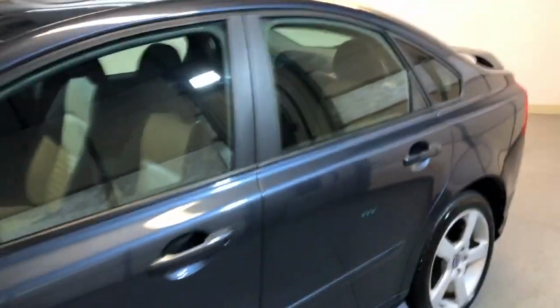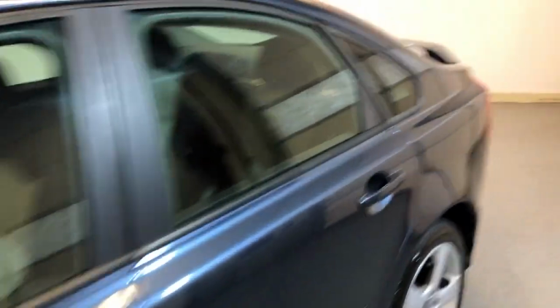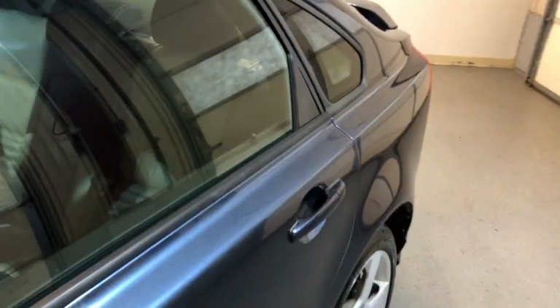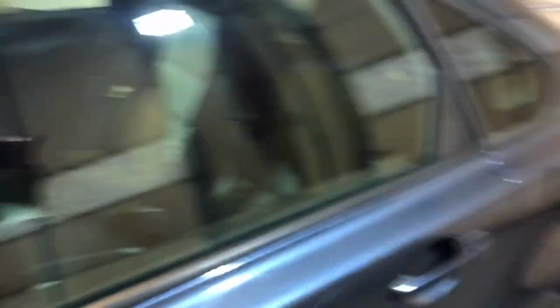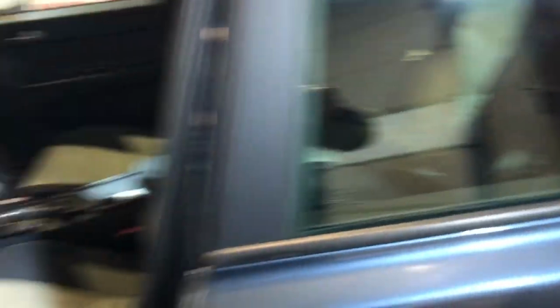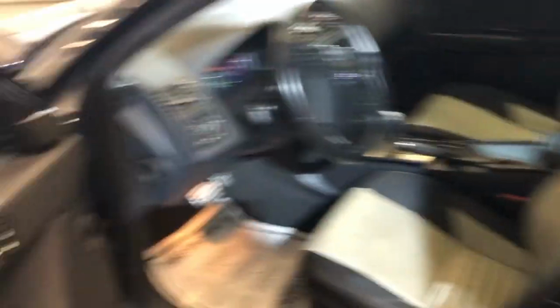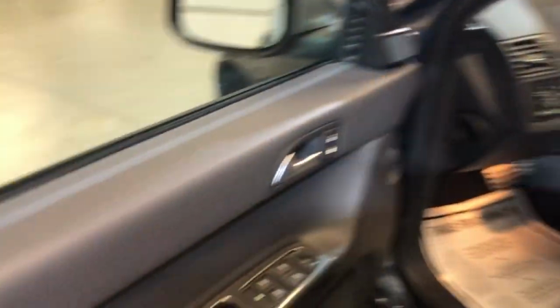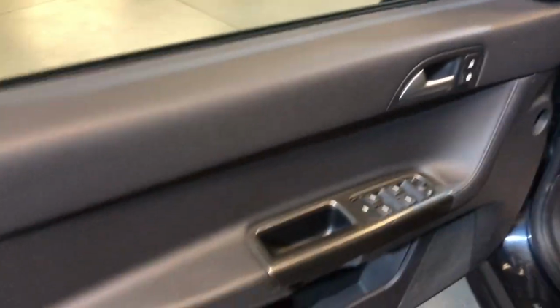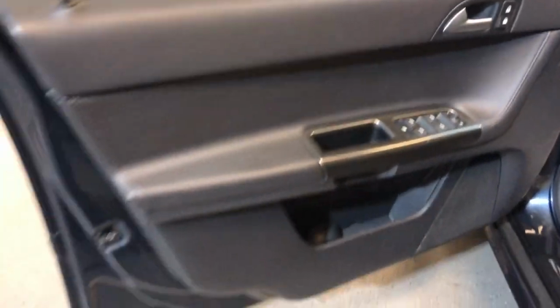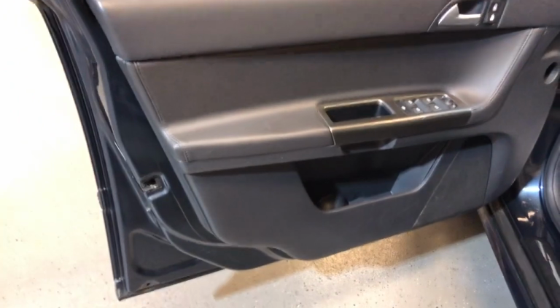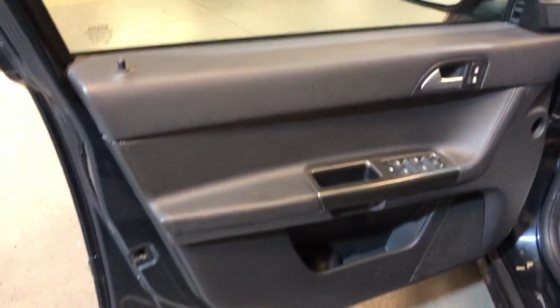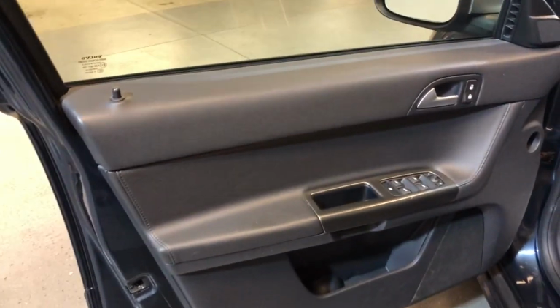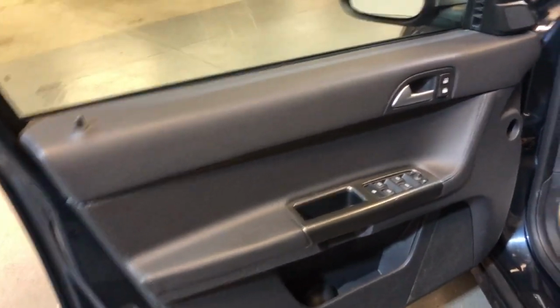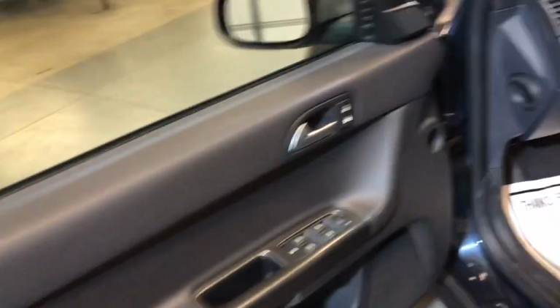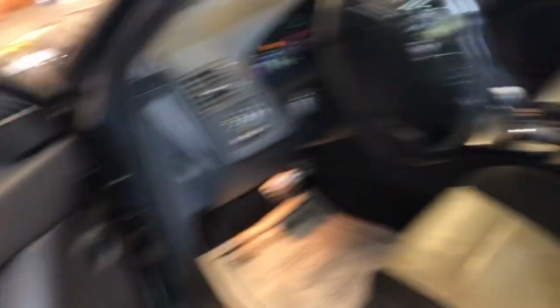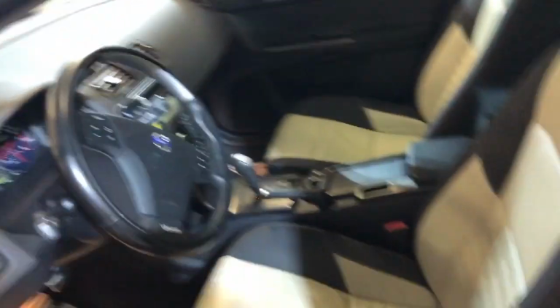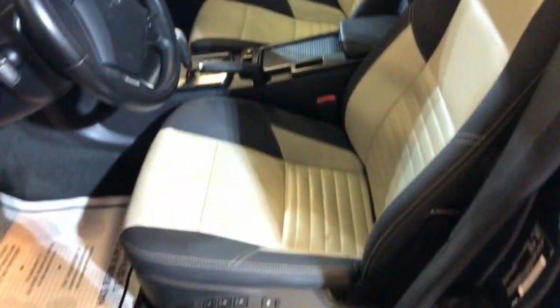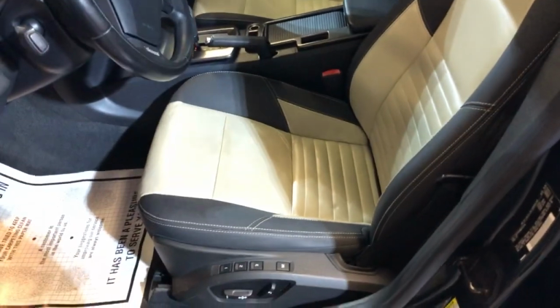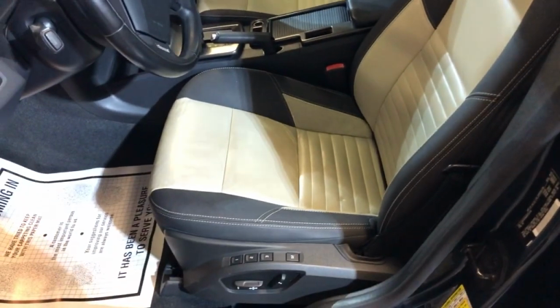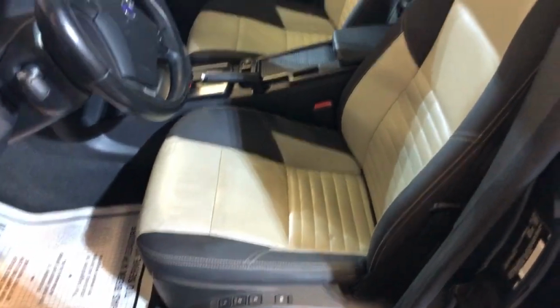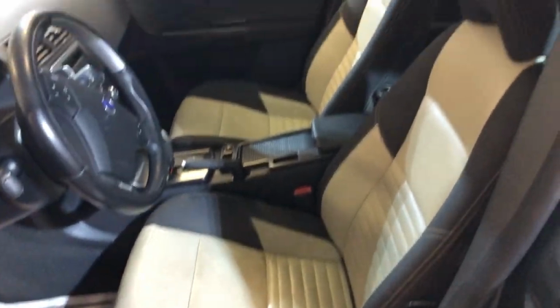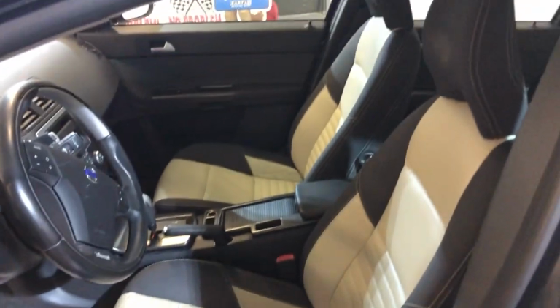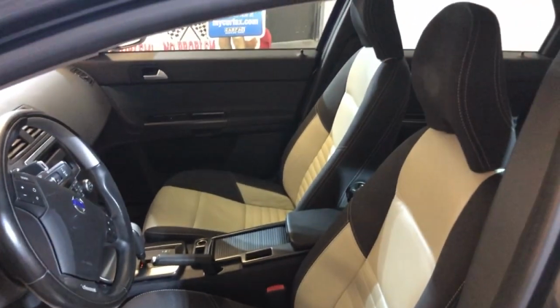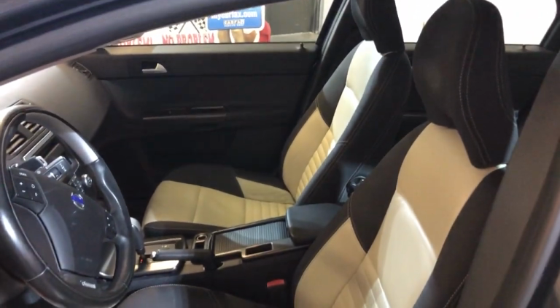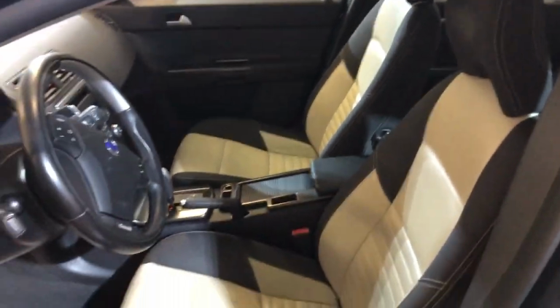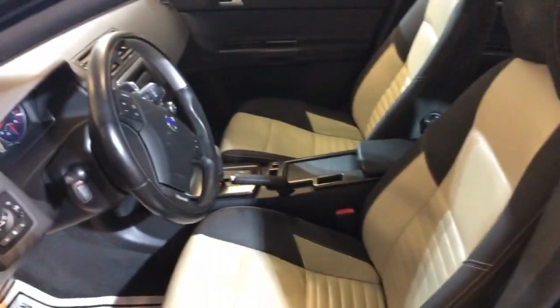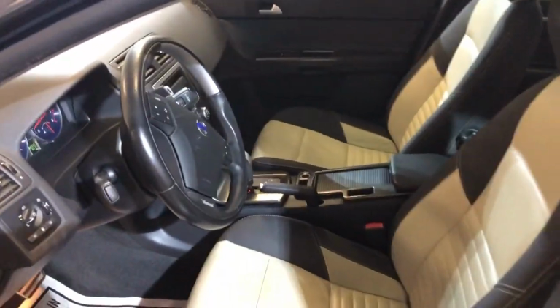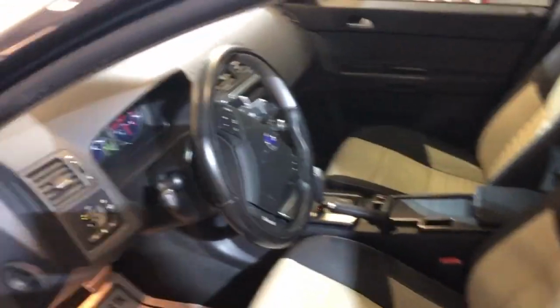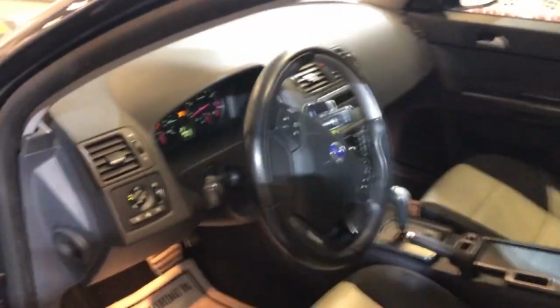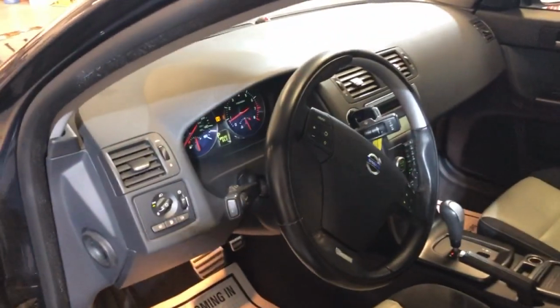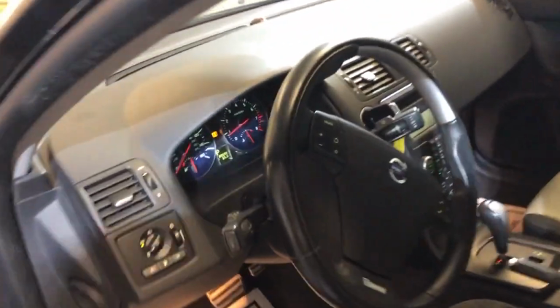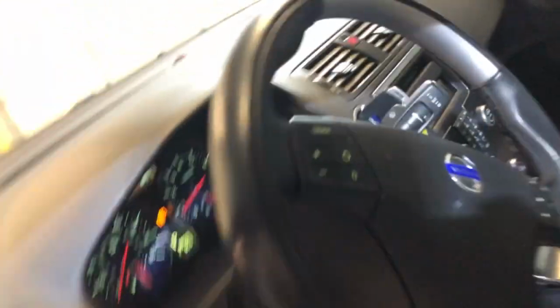It is loaded inside — it's got power windows, power locks, power mirrors, cruise control, power memory seats, leather interior, combination of colors. No warning lights on, it's got Bluetooth.